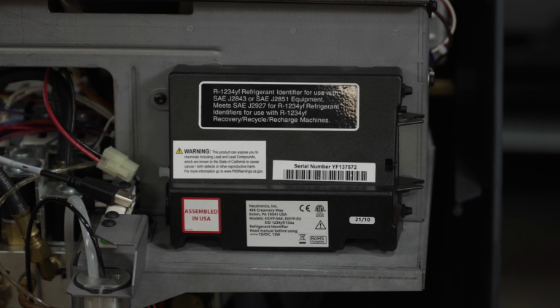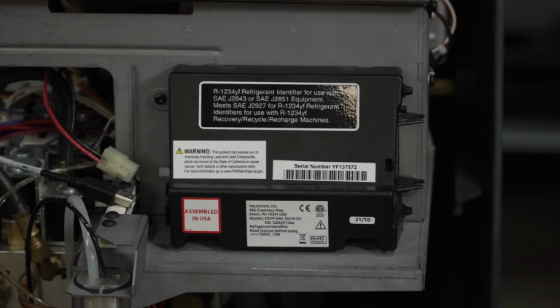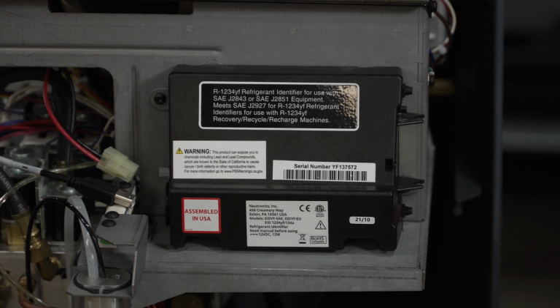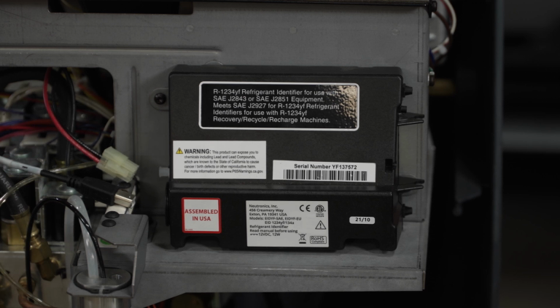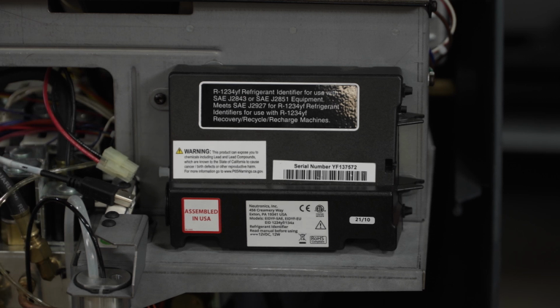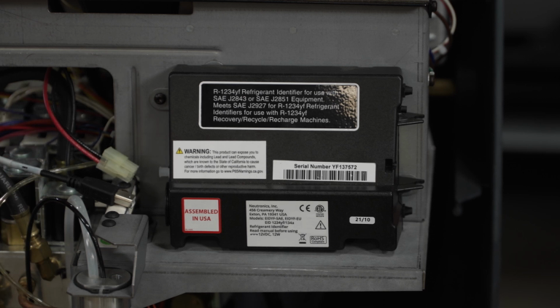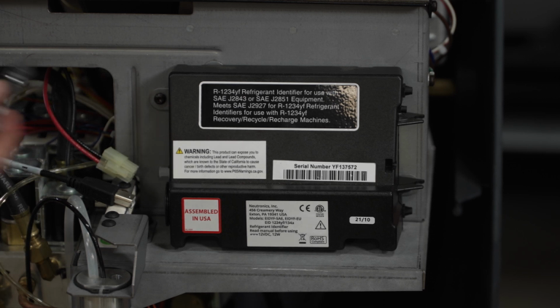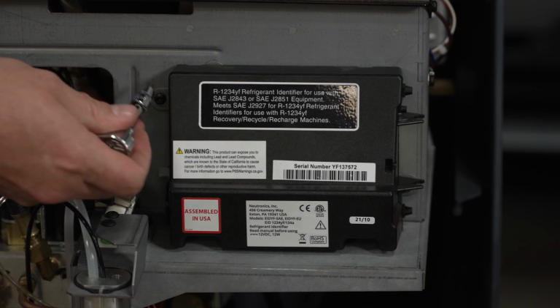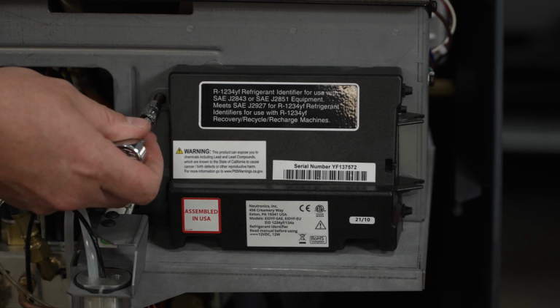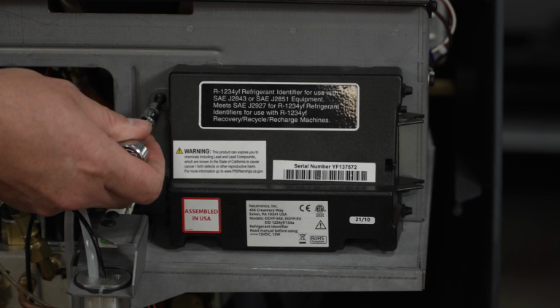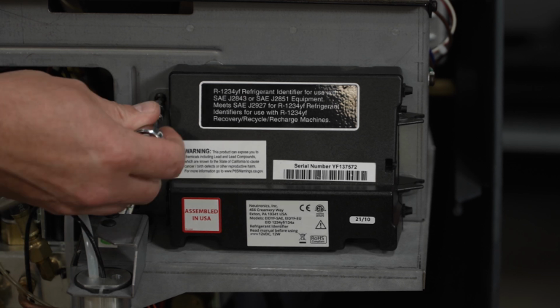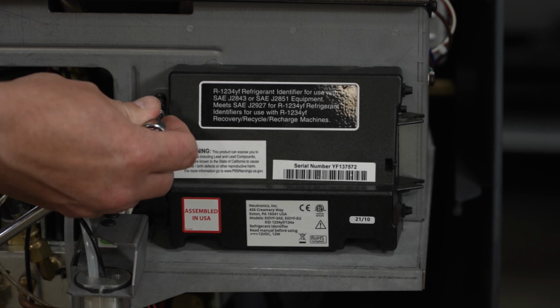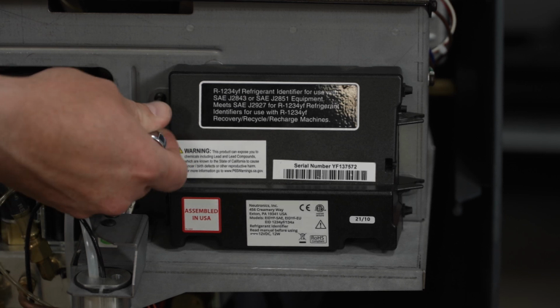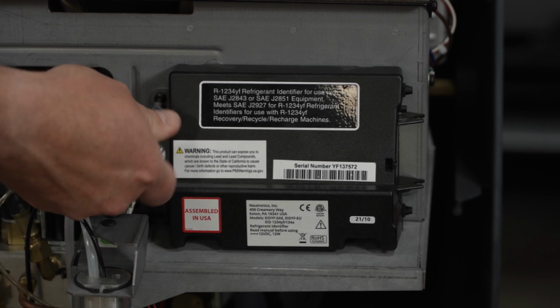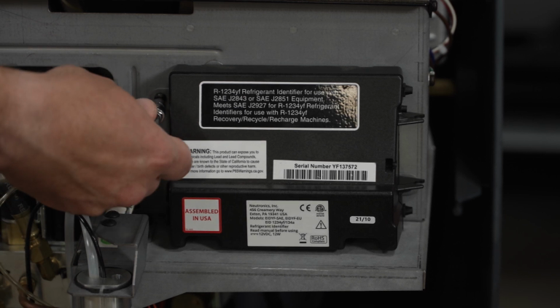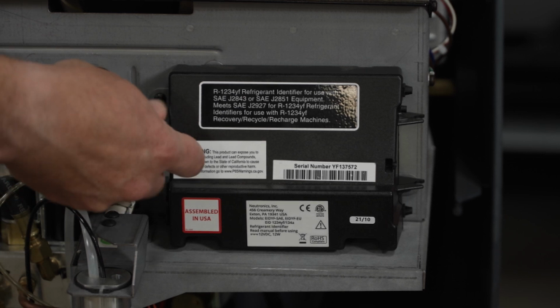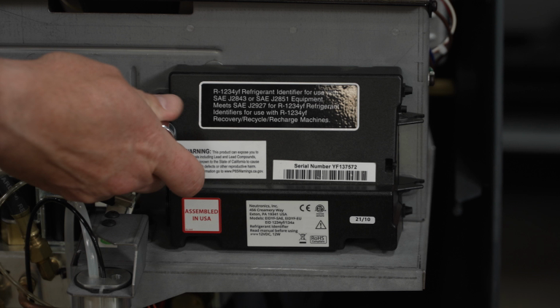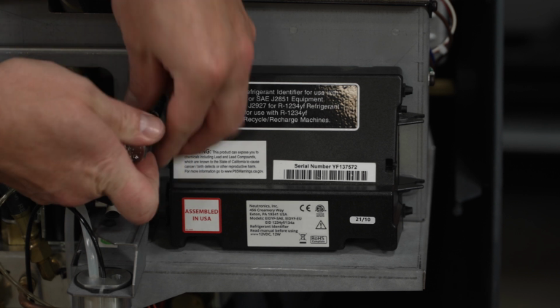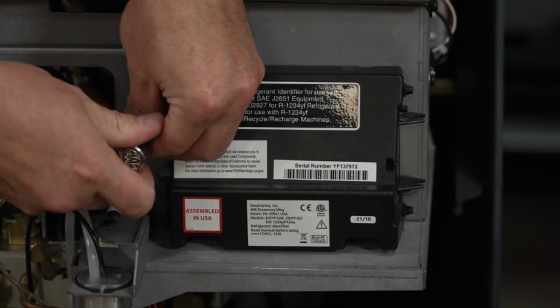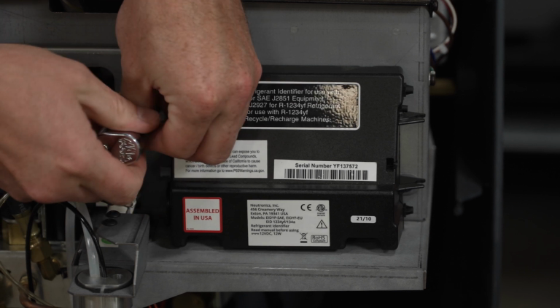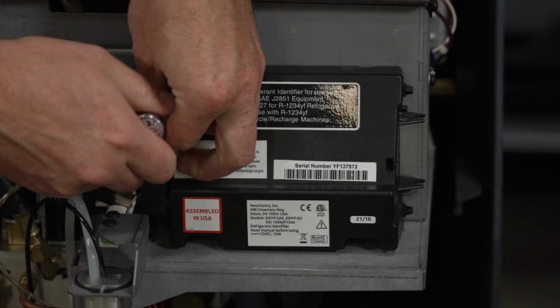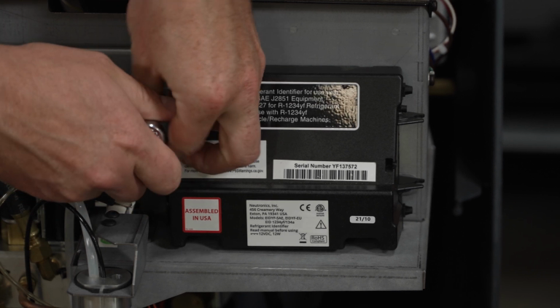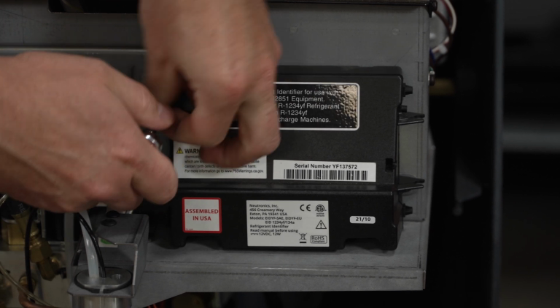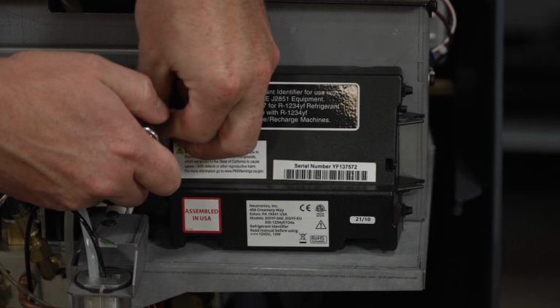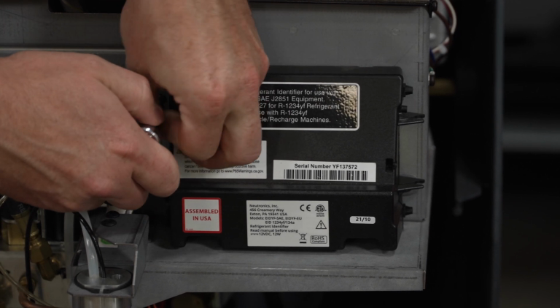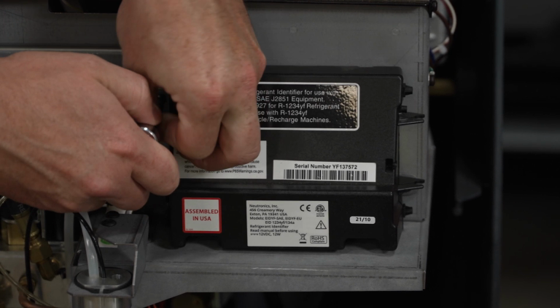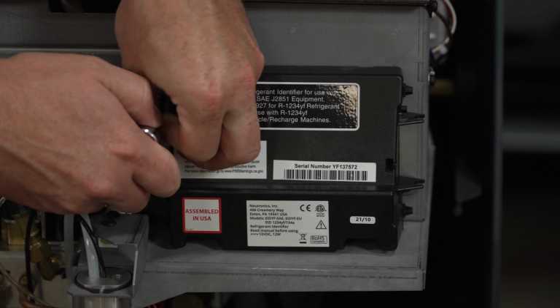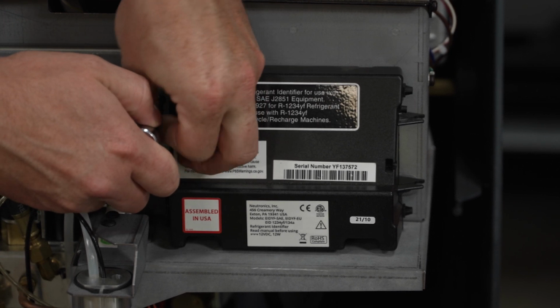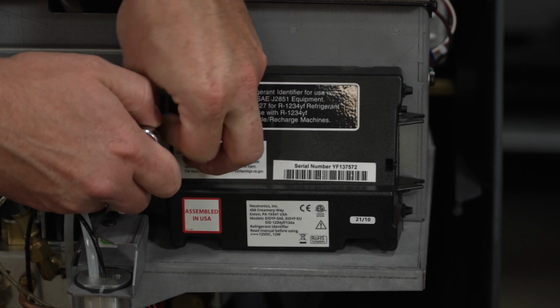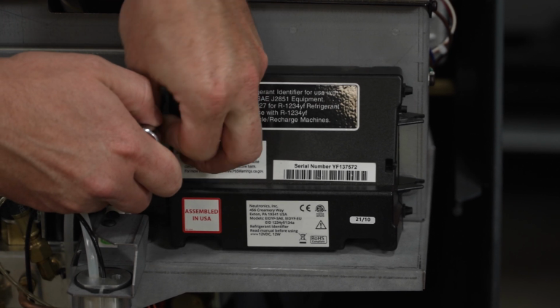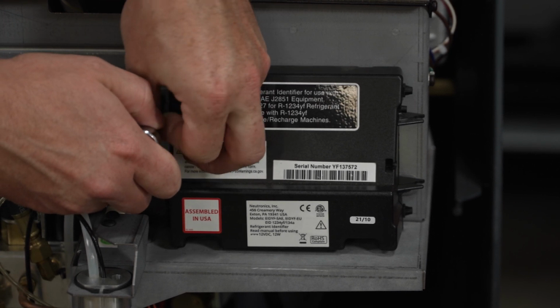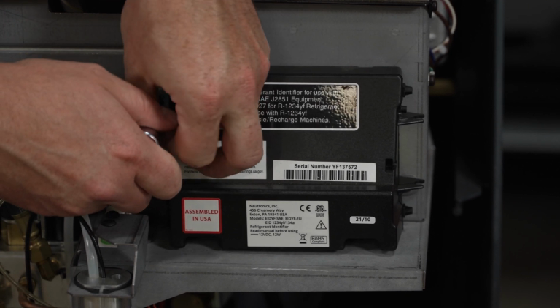Next, use a T20 bit to loosen the identifier to get better access to the sensor.